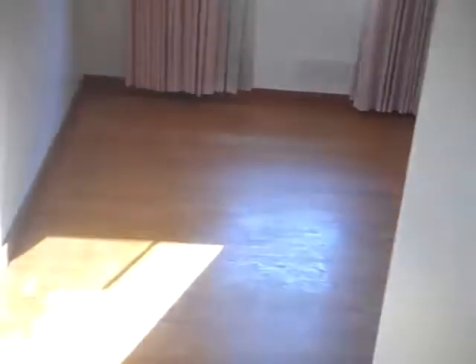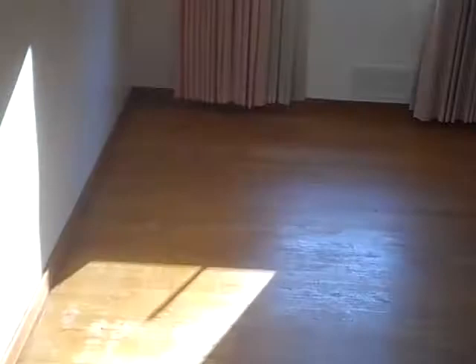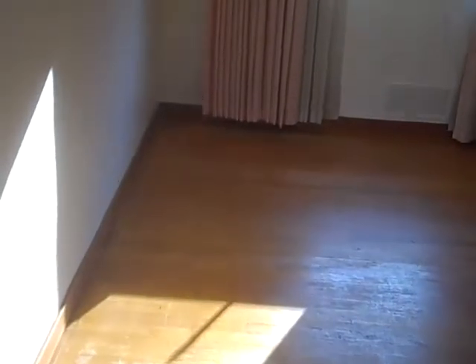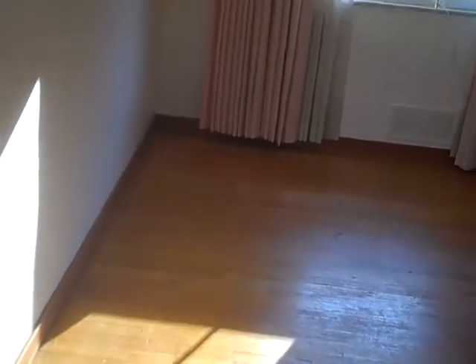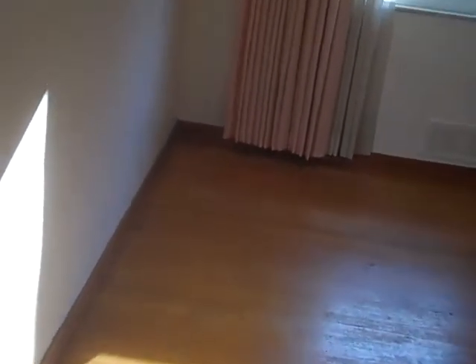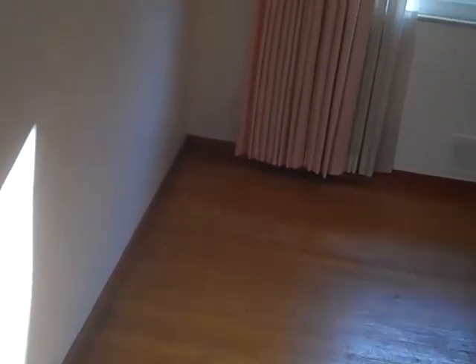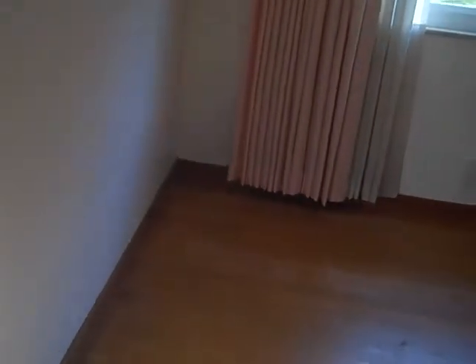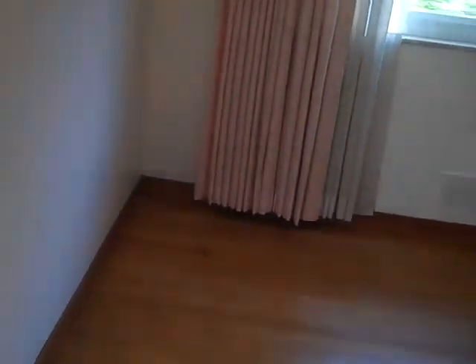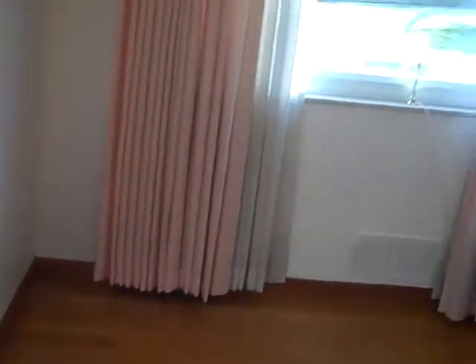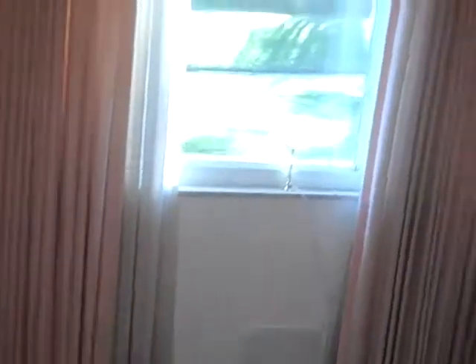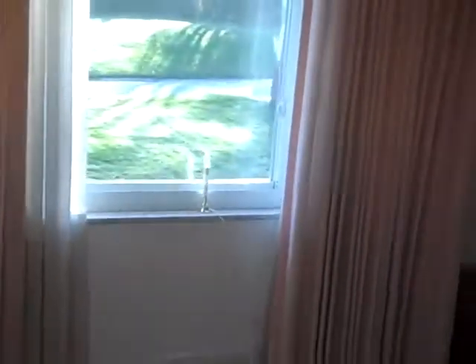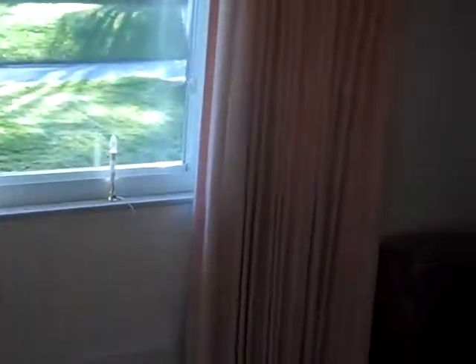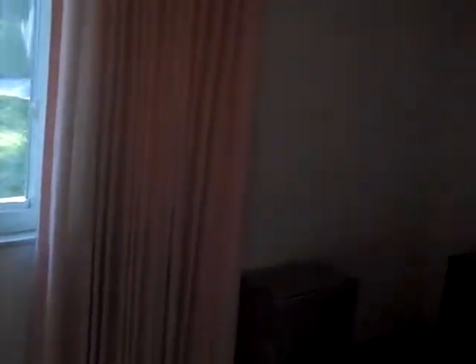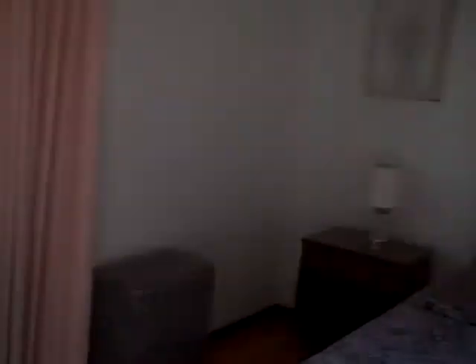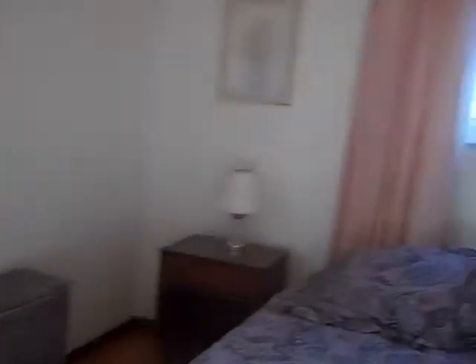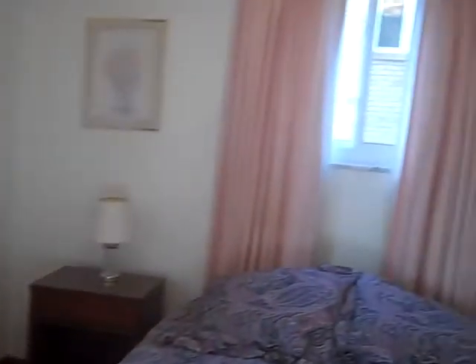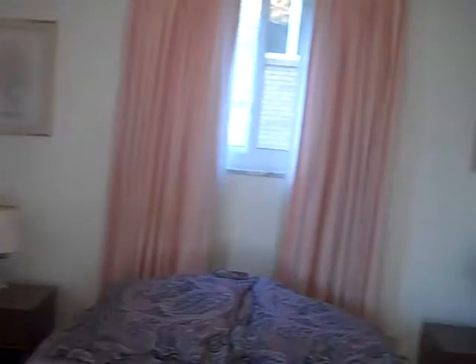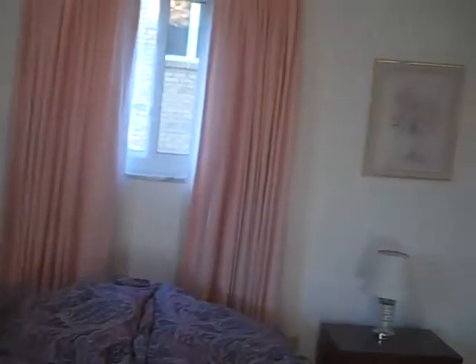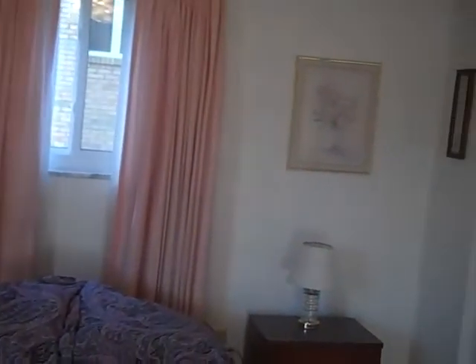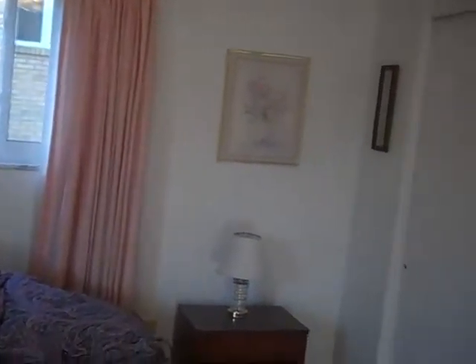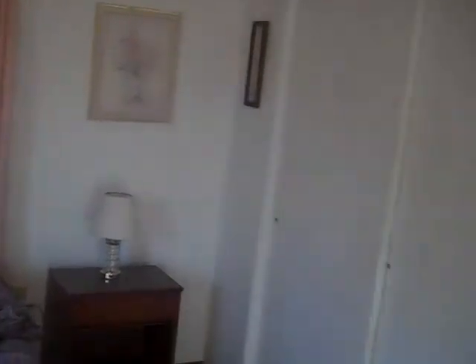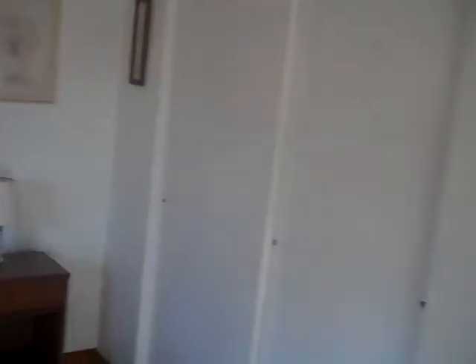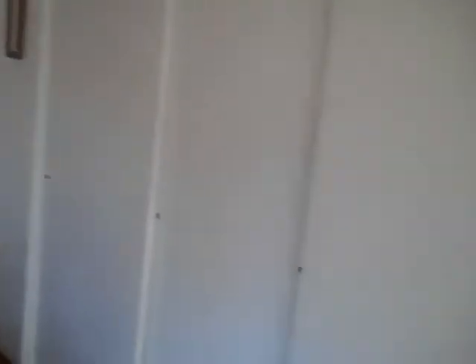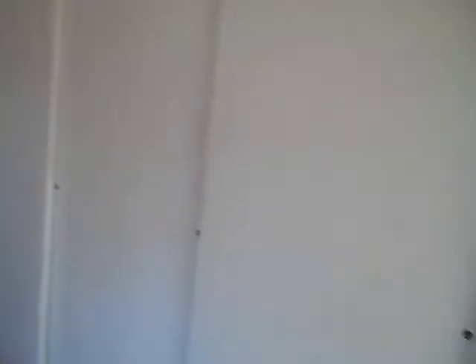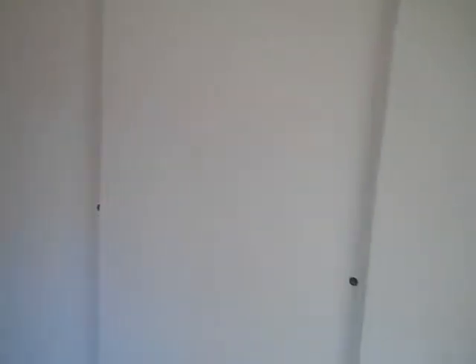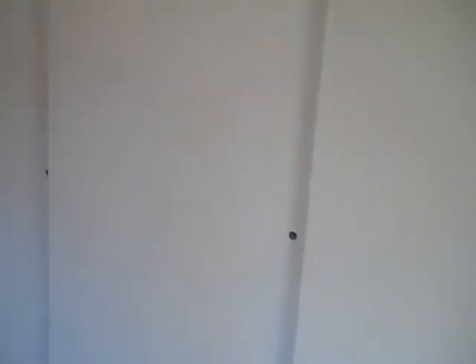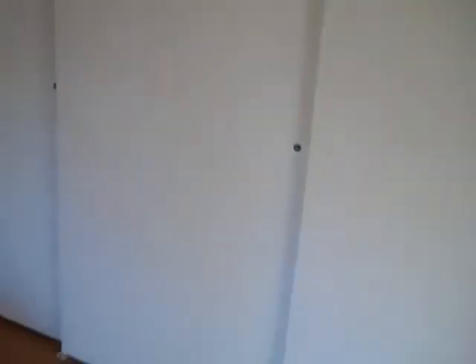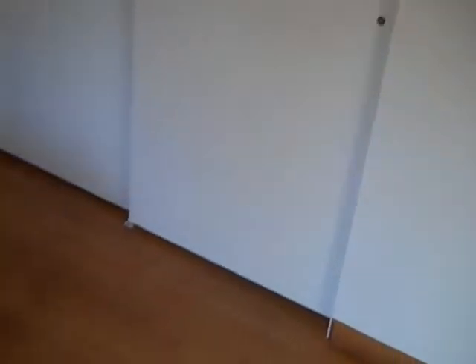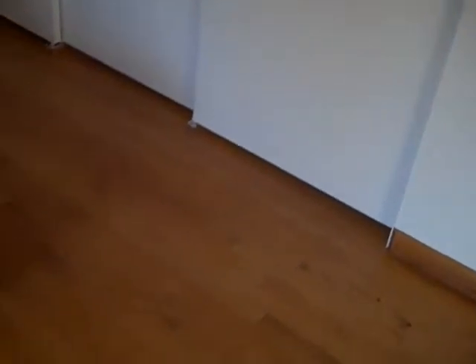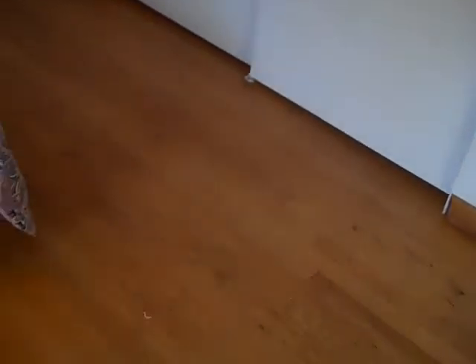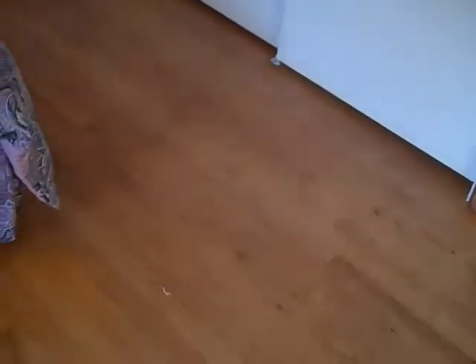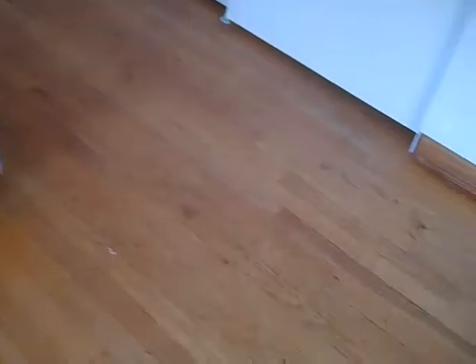In here is the other bedroom on the first floor. Very neutral. Double closets and hardwood flooring.